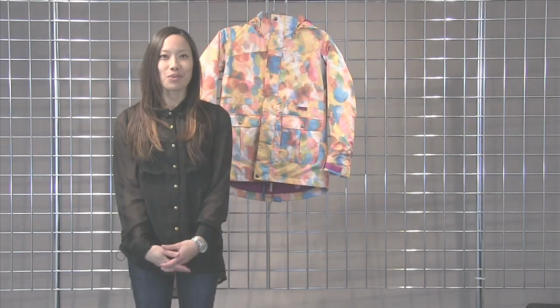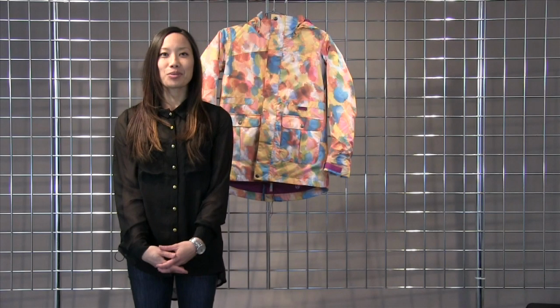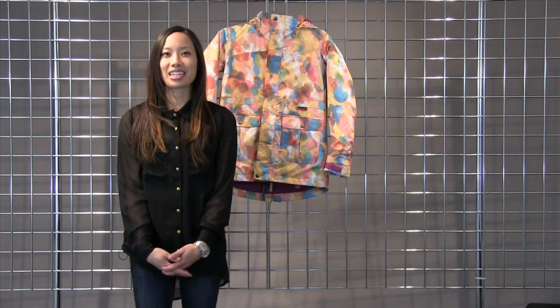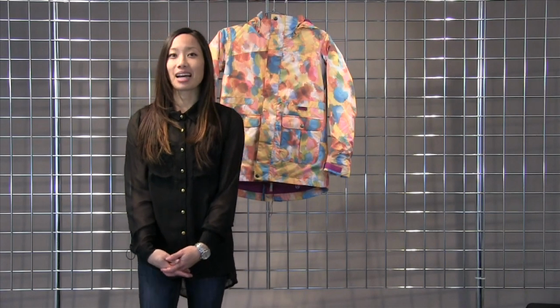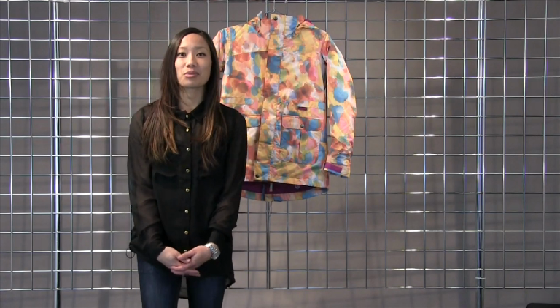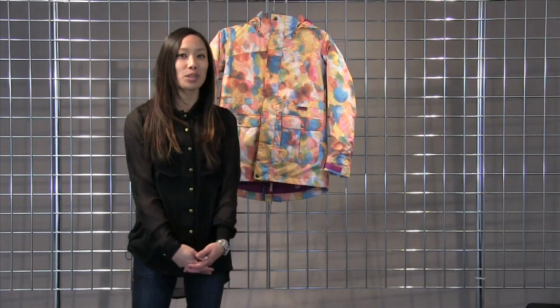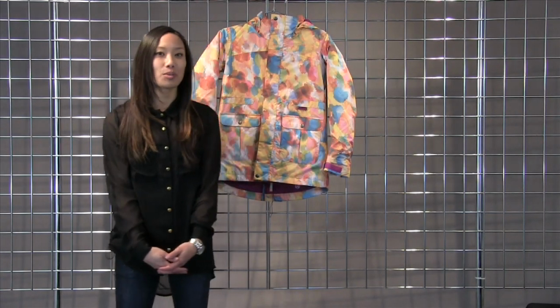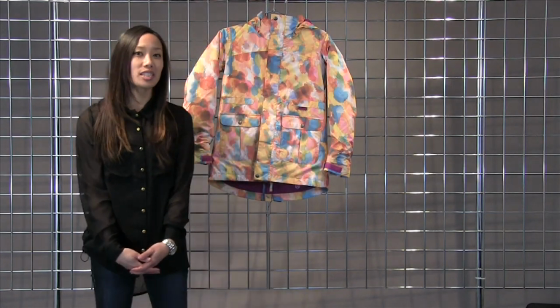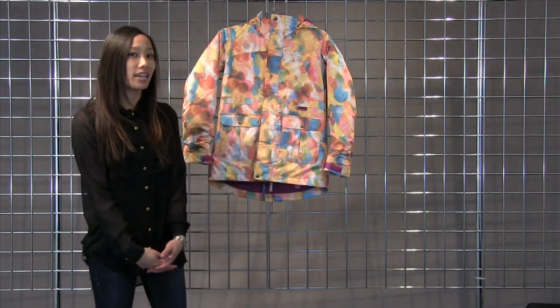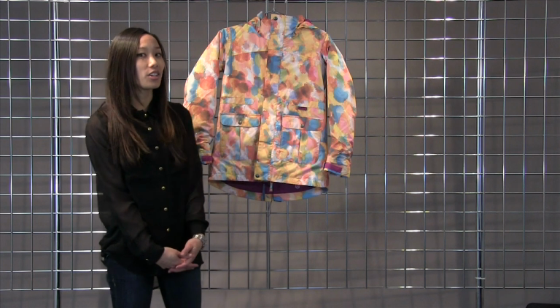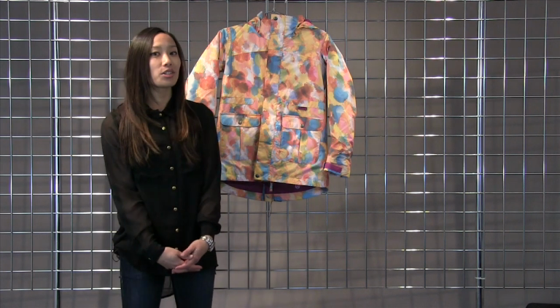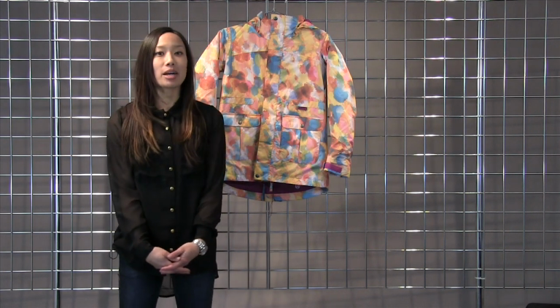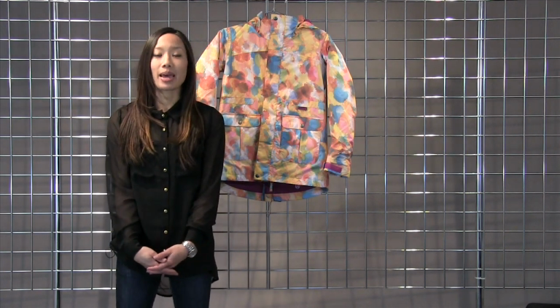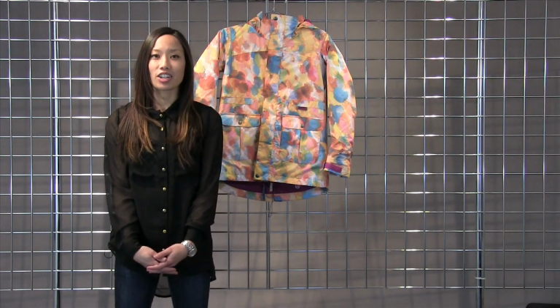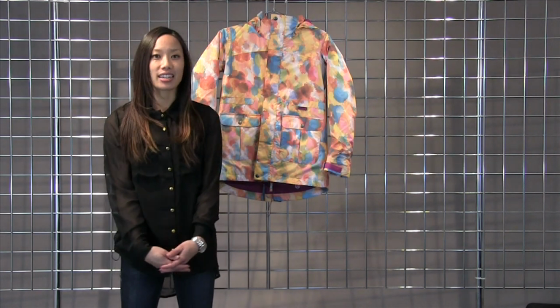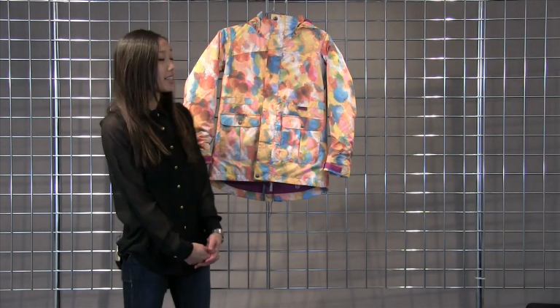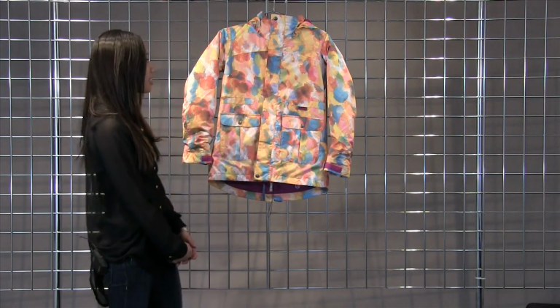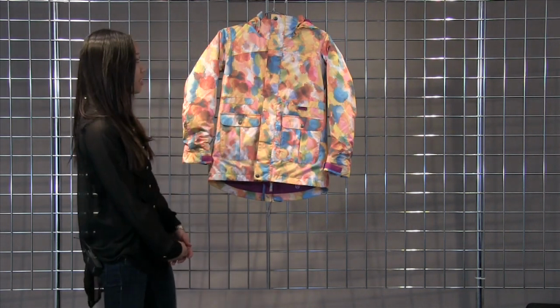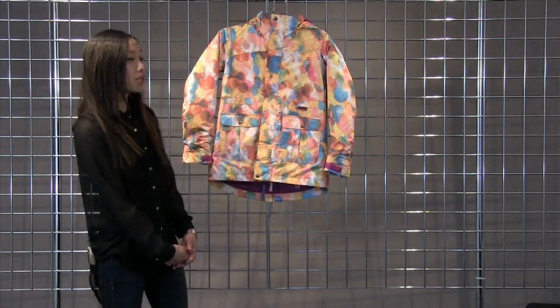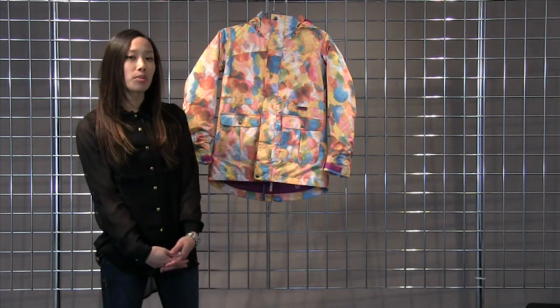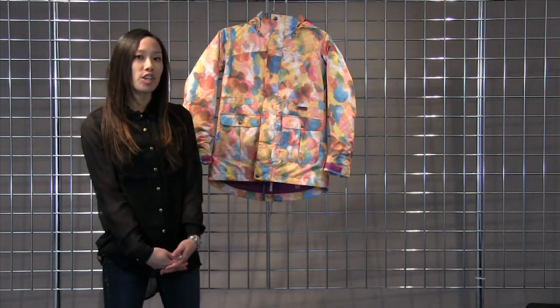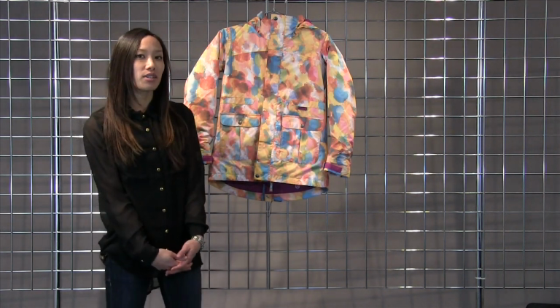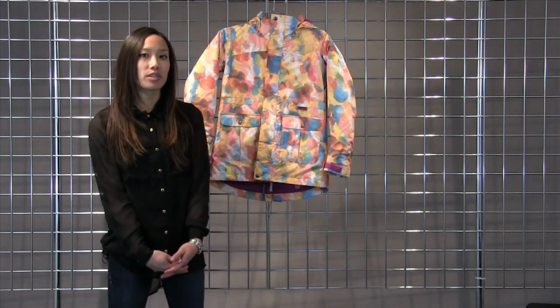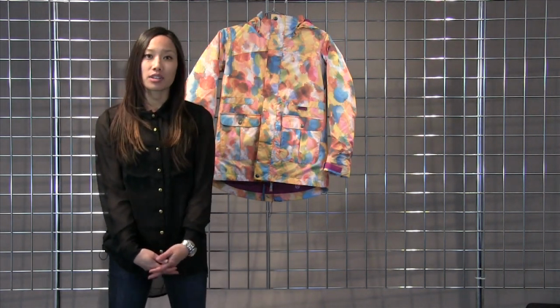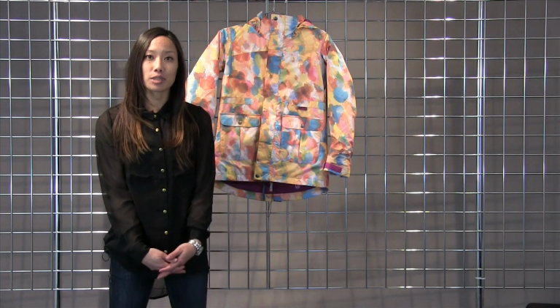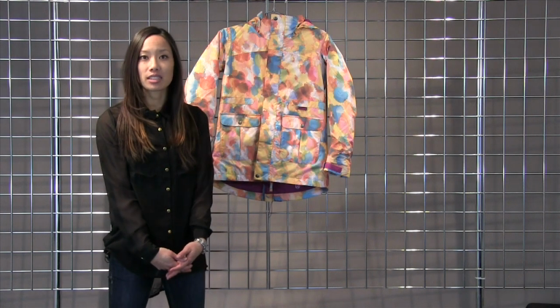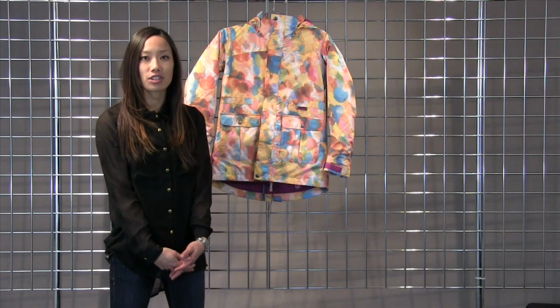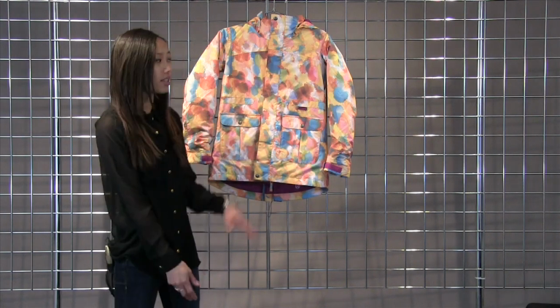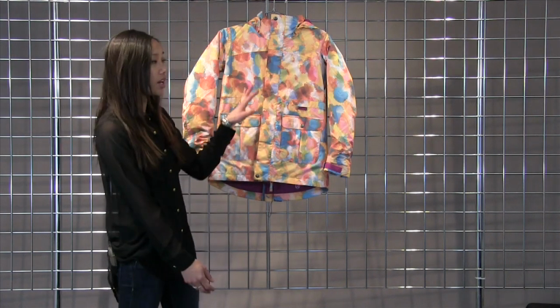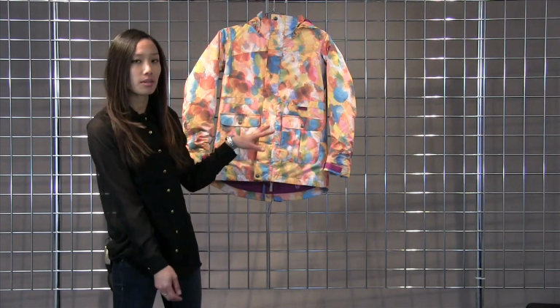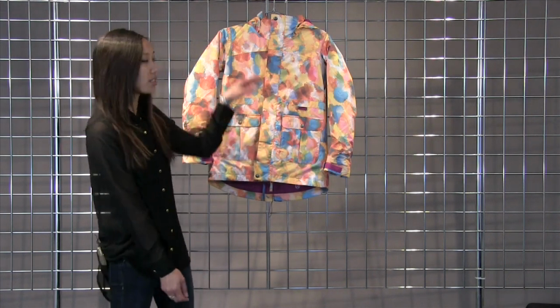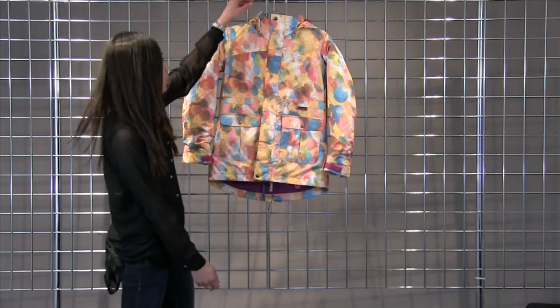Welcome to Winter Kids. I'm Lynn with Burton Snowboards here to talk to you about the Maddie Jacket. This is a fully waterproof jacket with 100 grams of insulation in the body to keep you nice and warm.